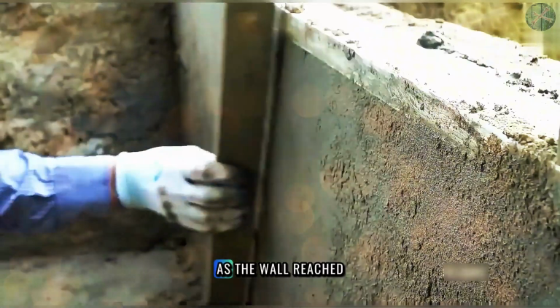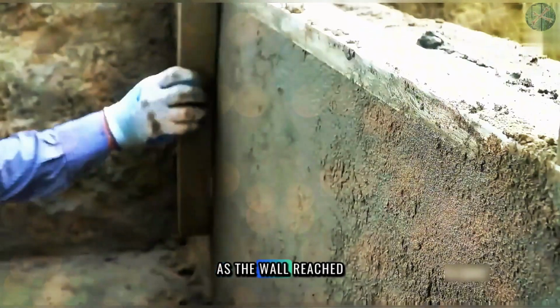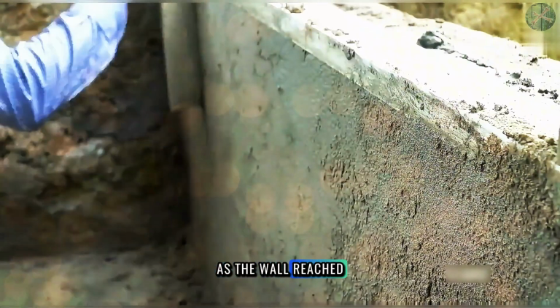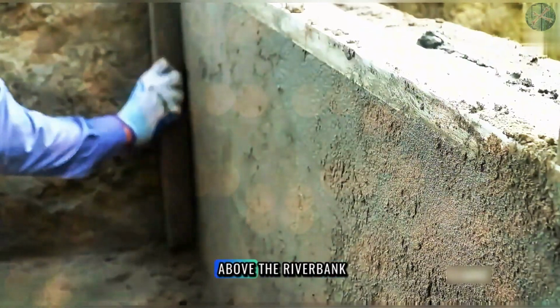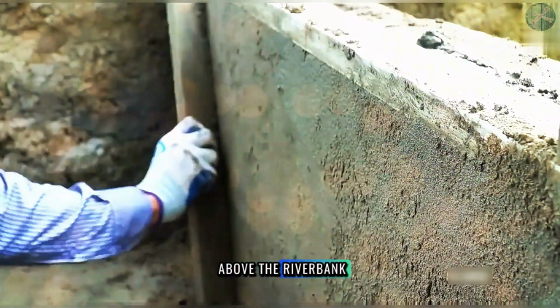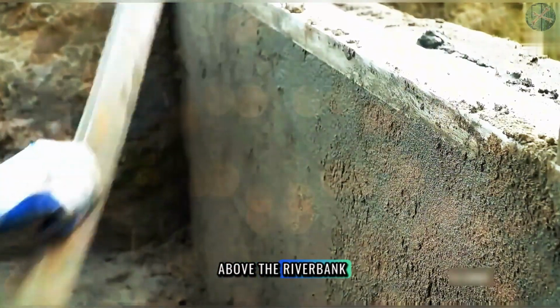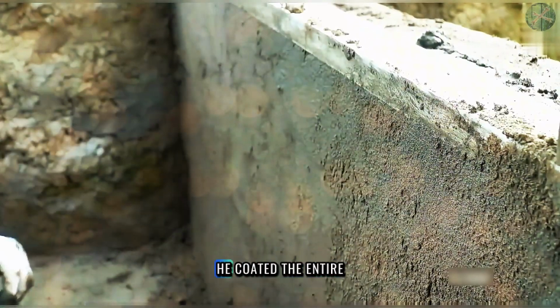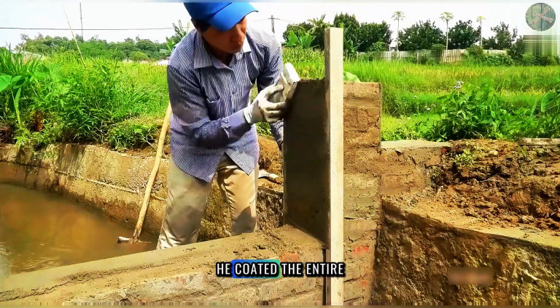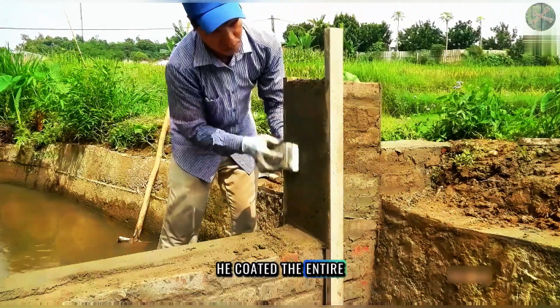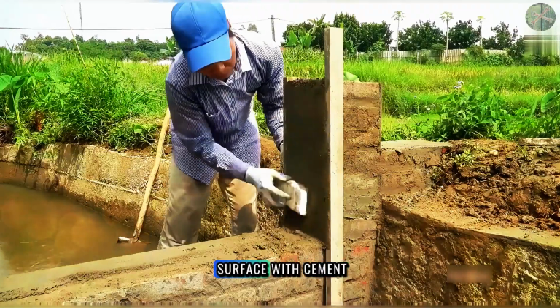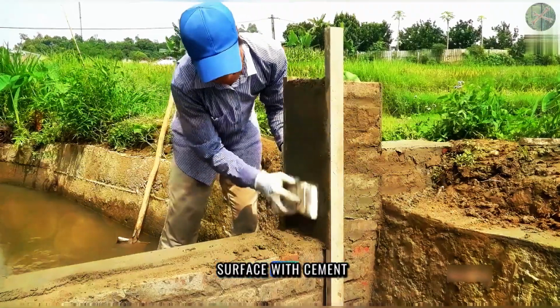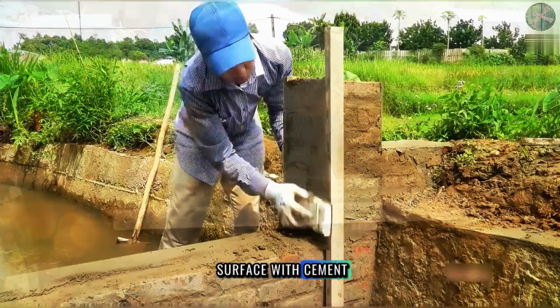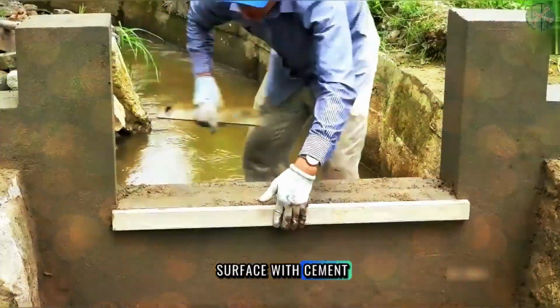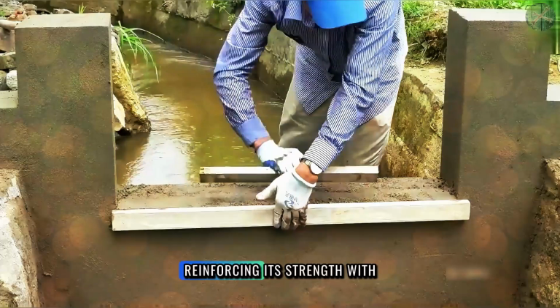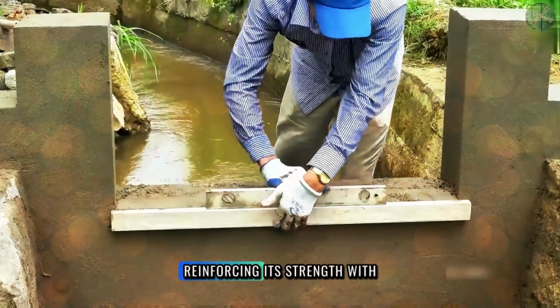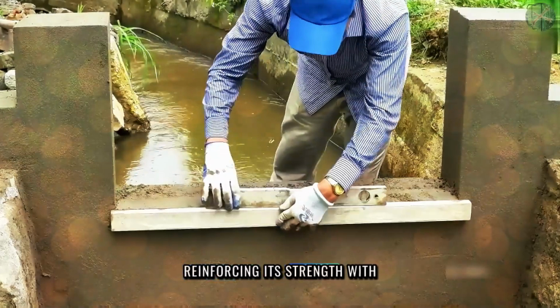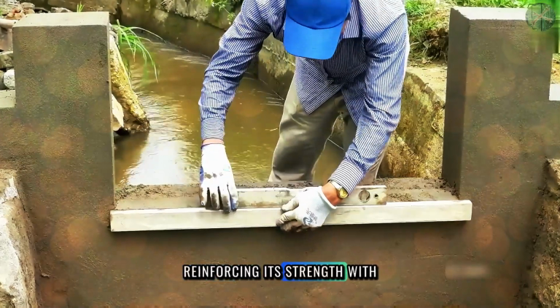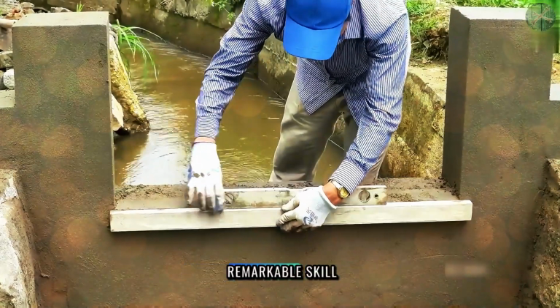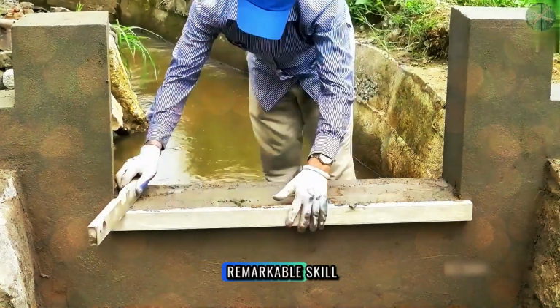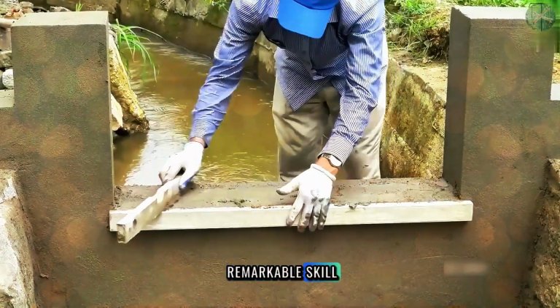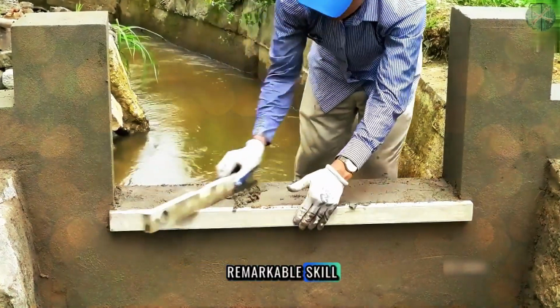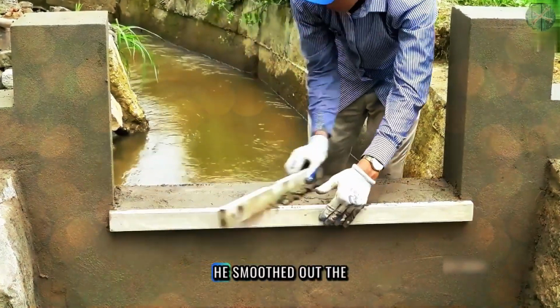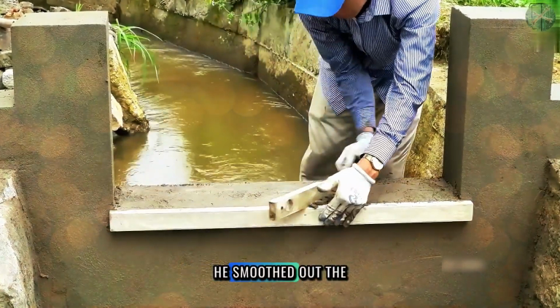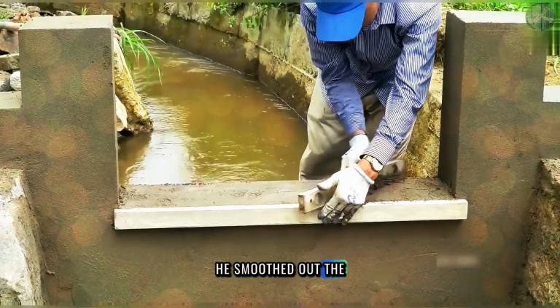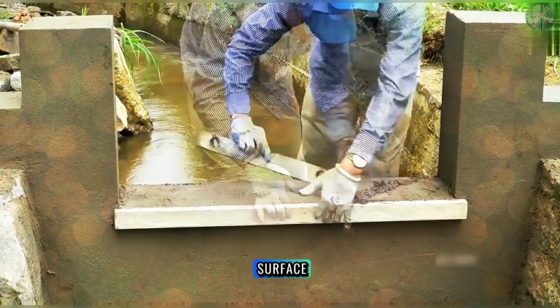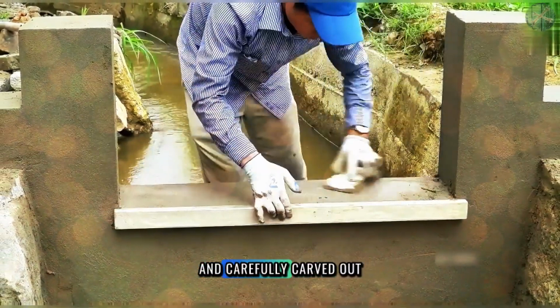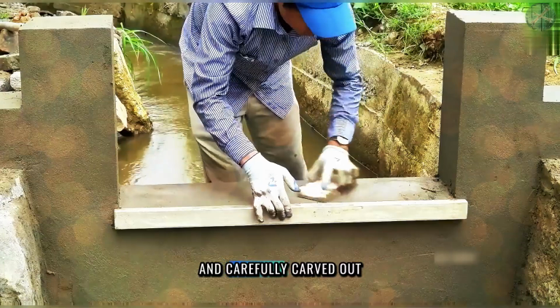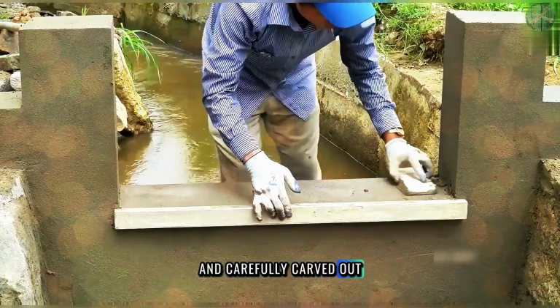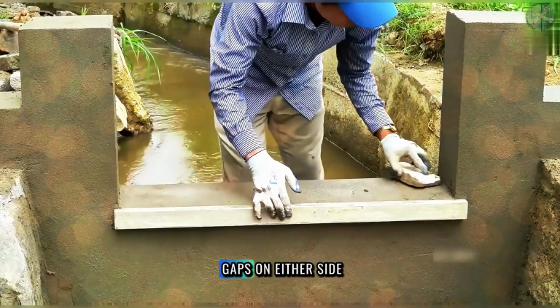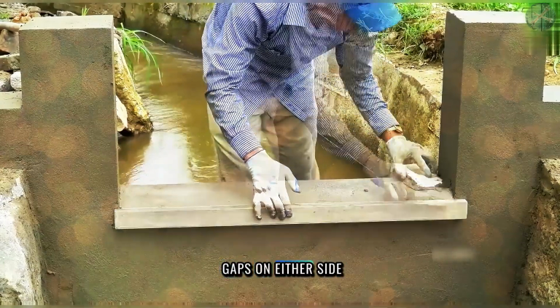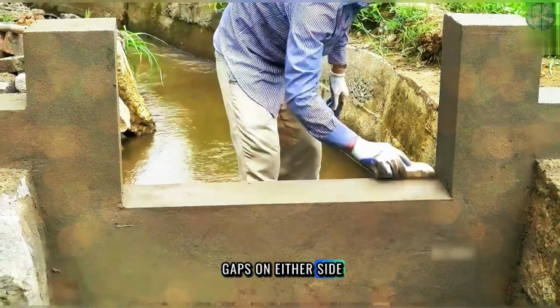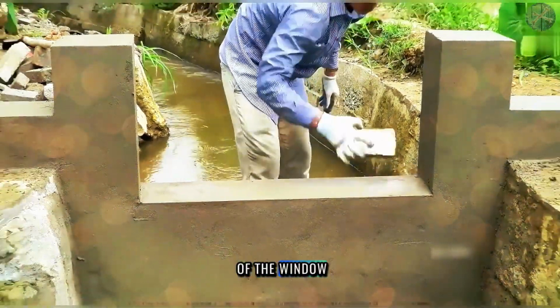As the wall reached above the riverbank, he coated the entire surface with cement, reinforcing its strength. With remarkable skill, he smoothed out the surface and carefully carved out gaps on either side of the window.